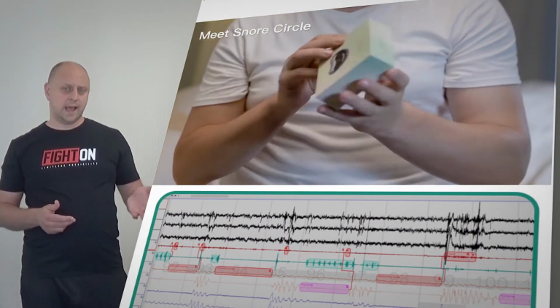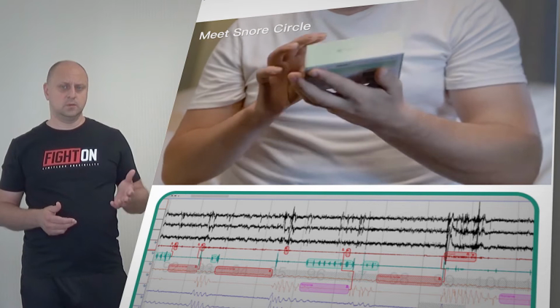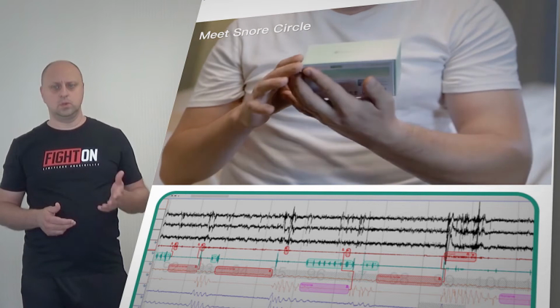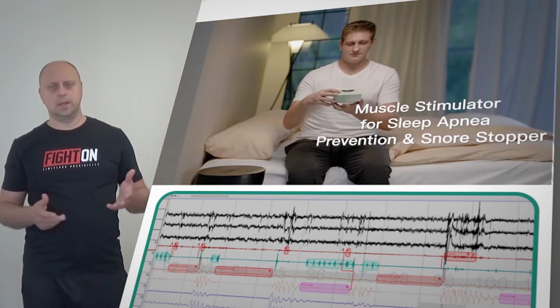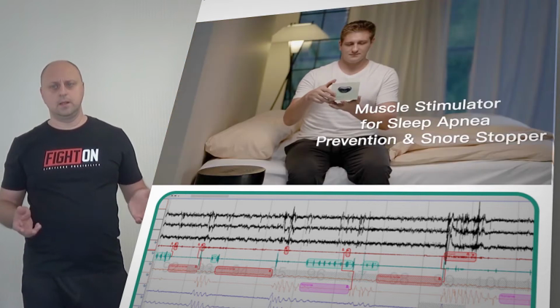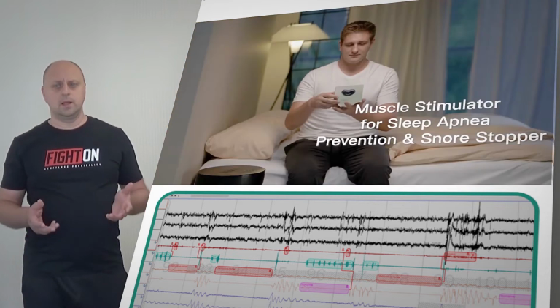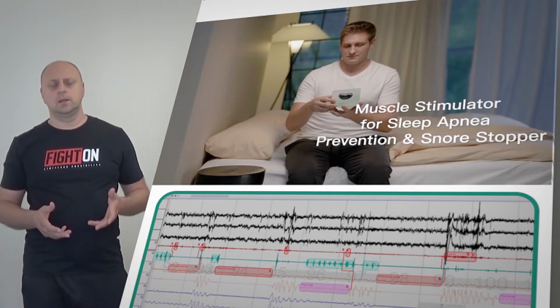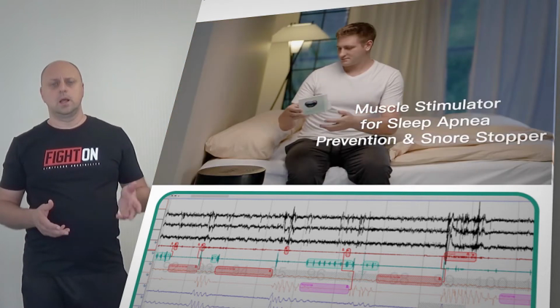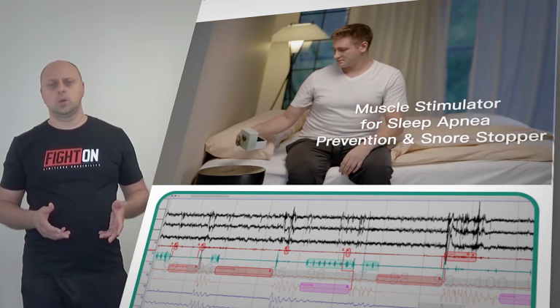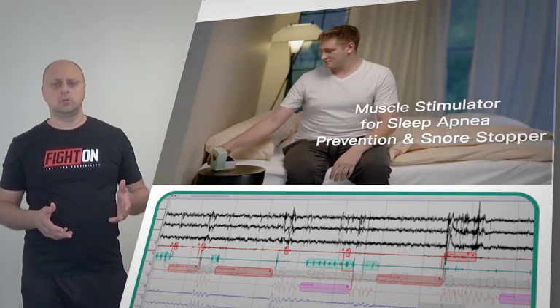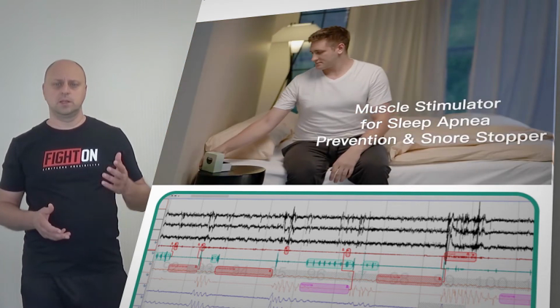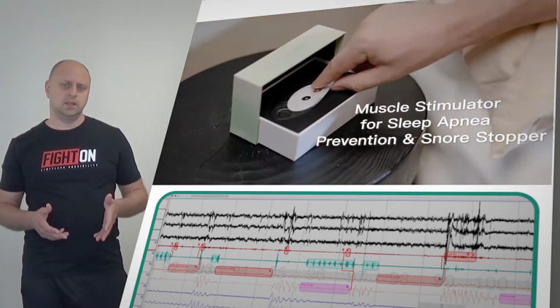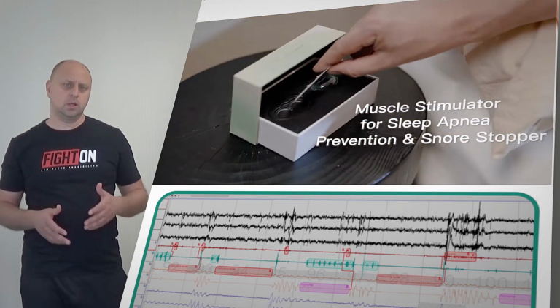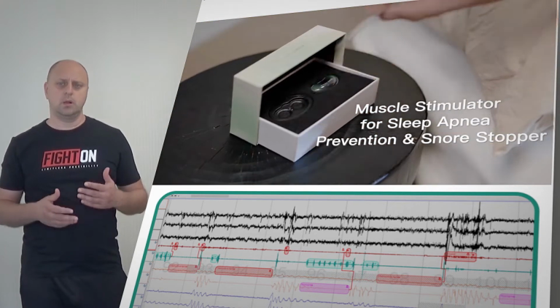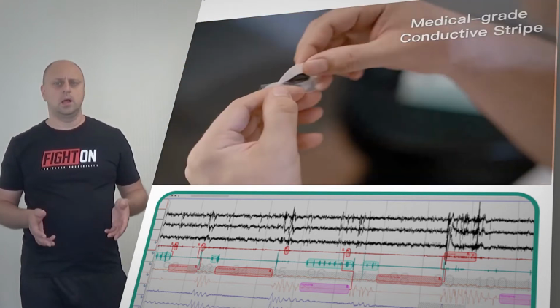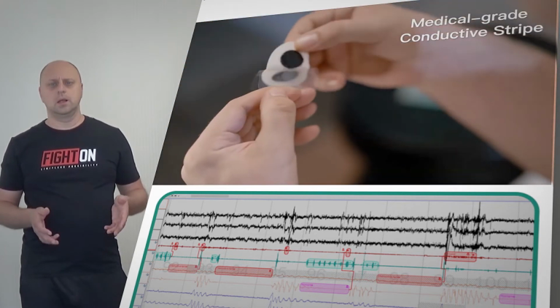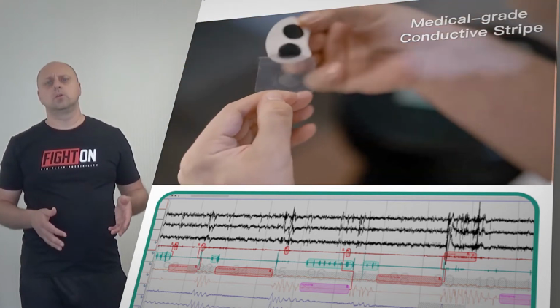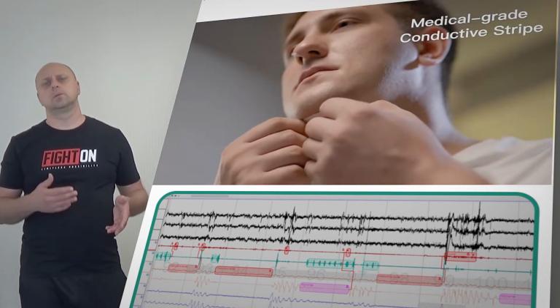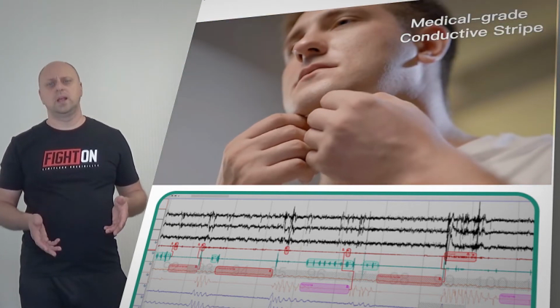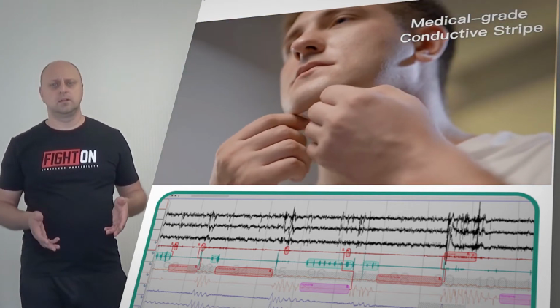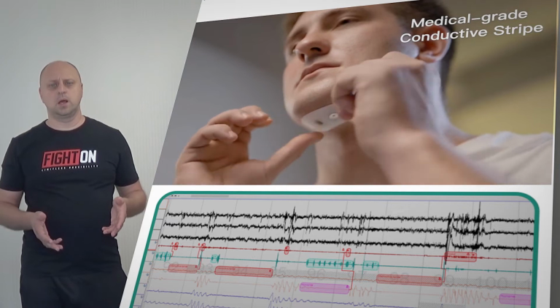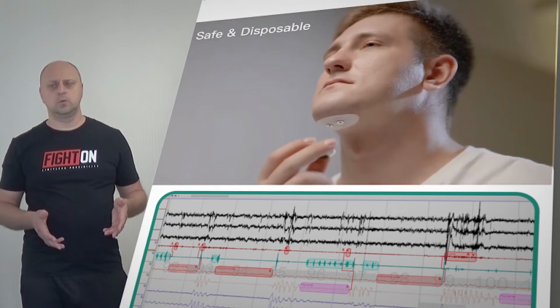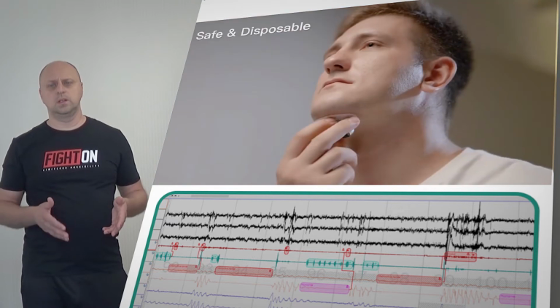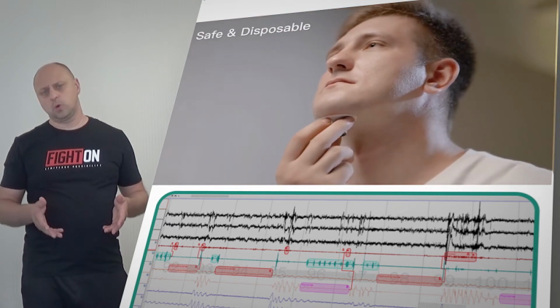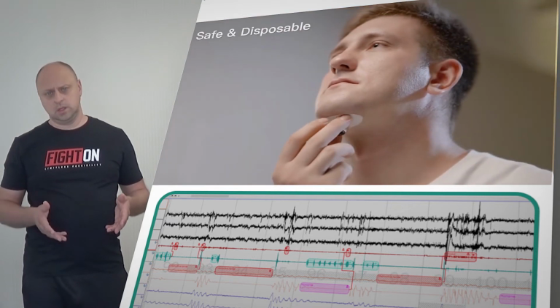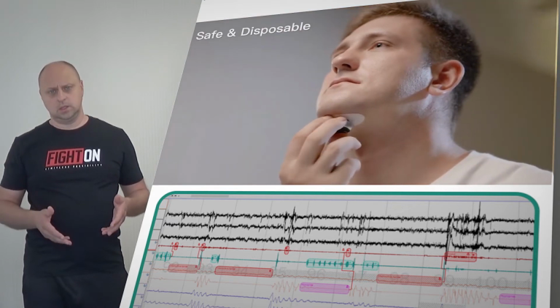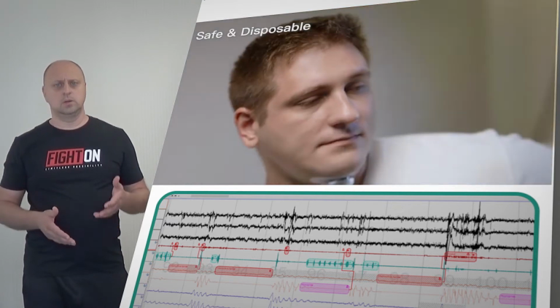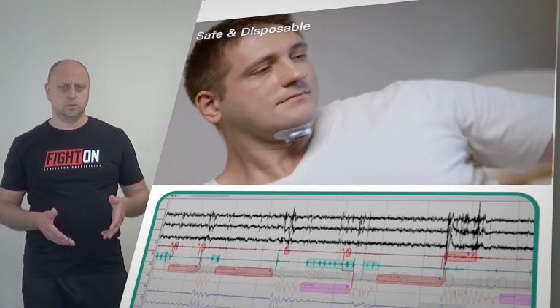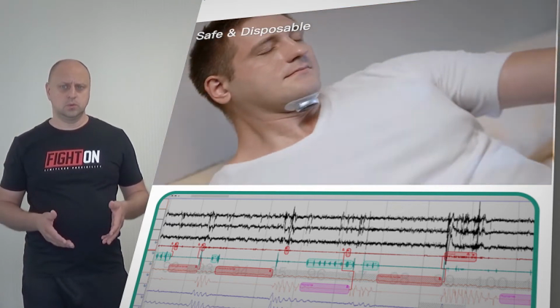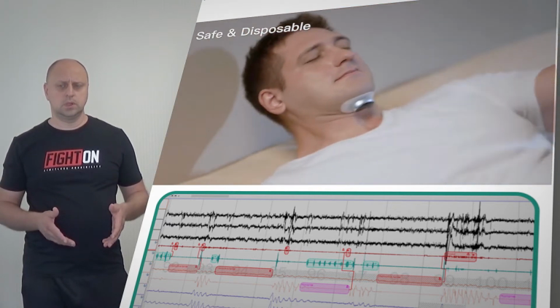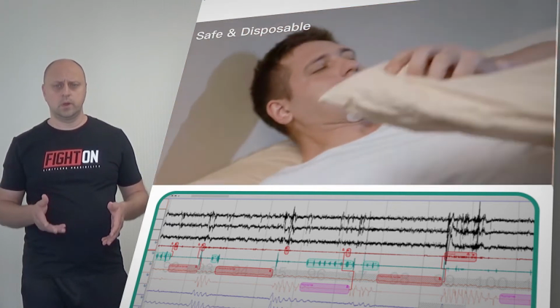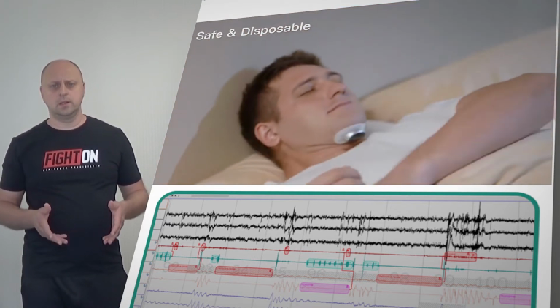It offers 30 intensity levels that the algorithm will navigate to identify the exact amount of energy needed to stop your snoring without waking you up.